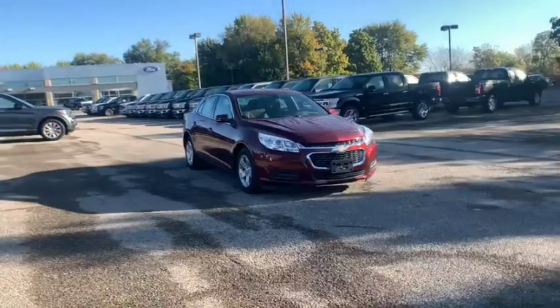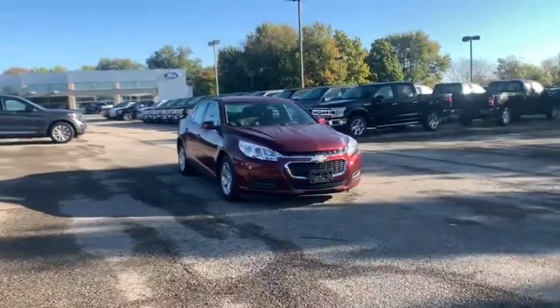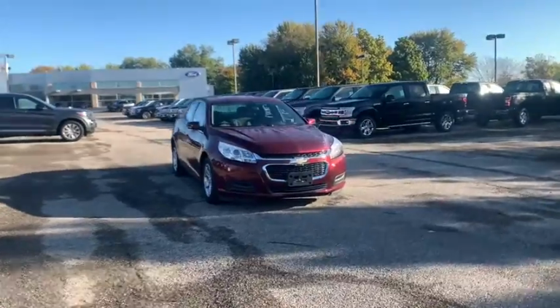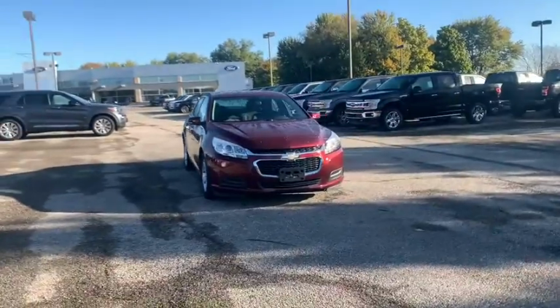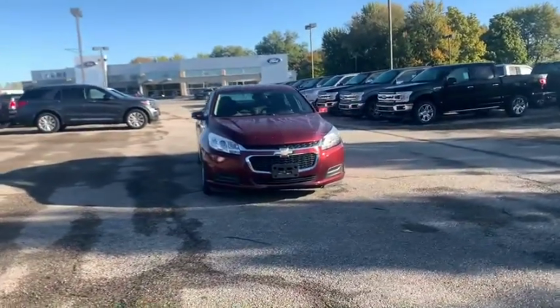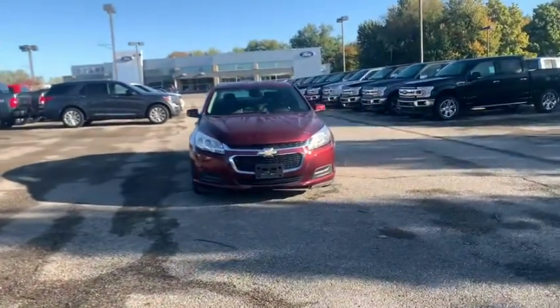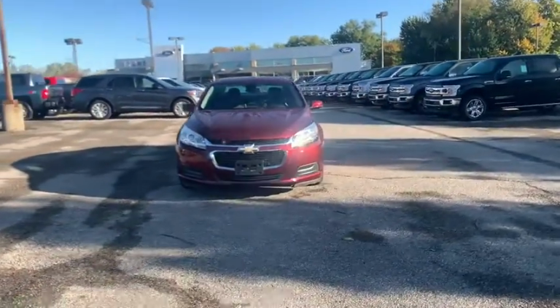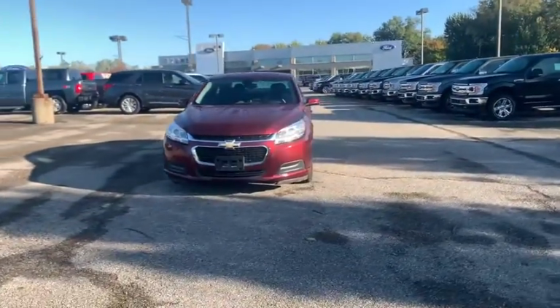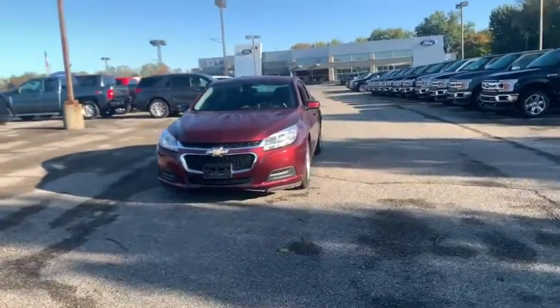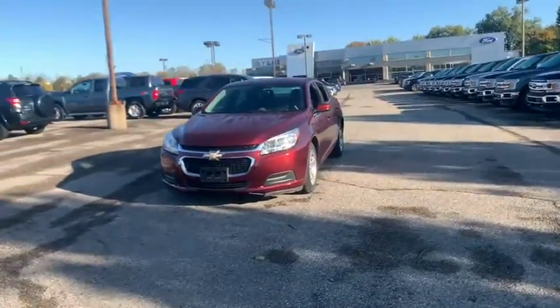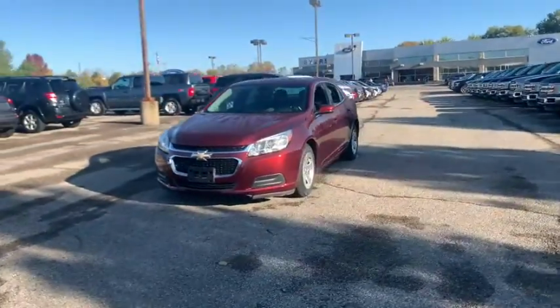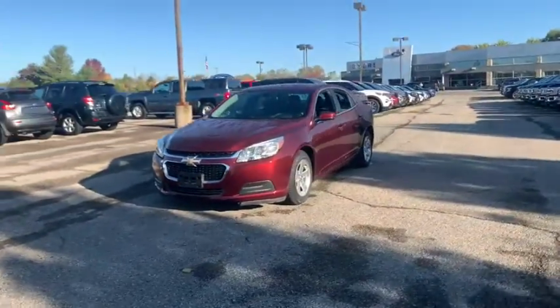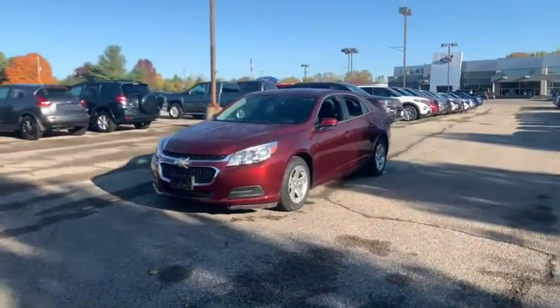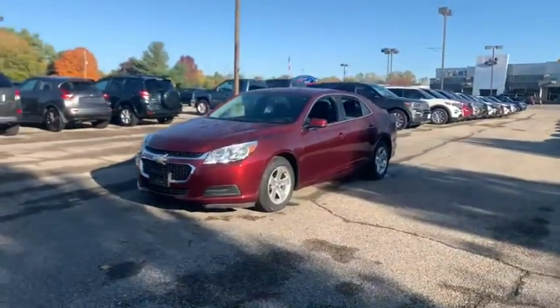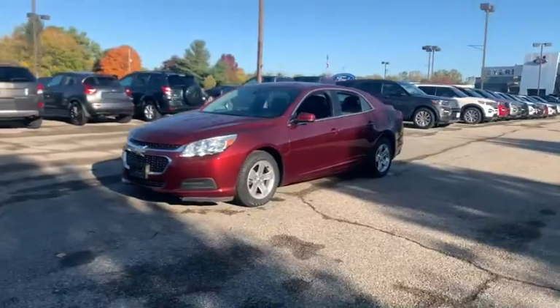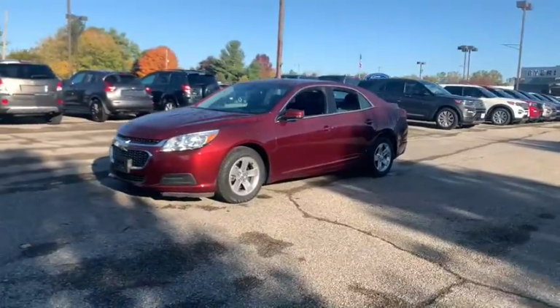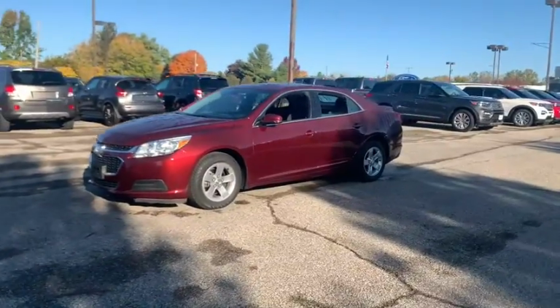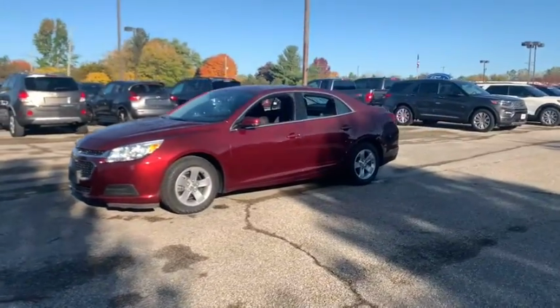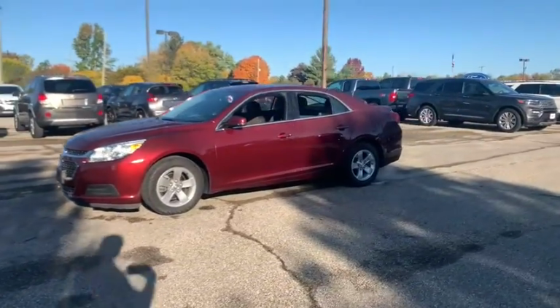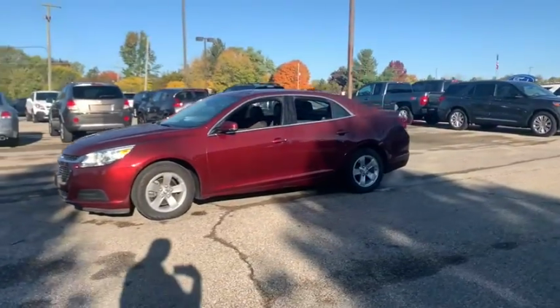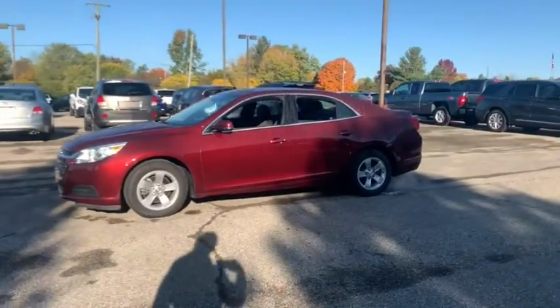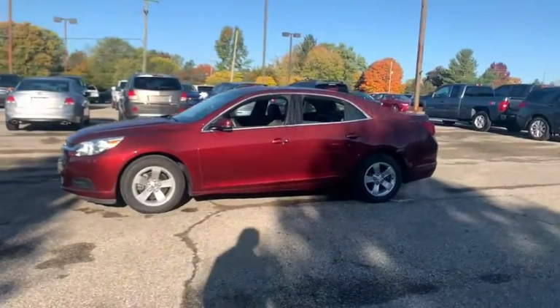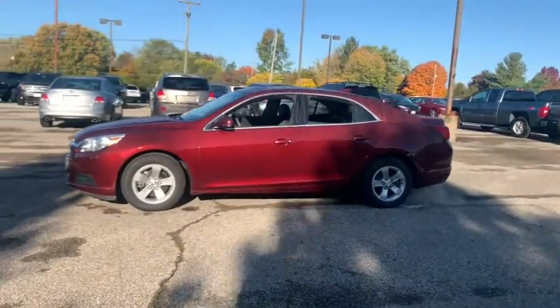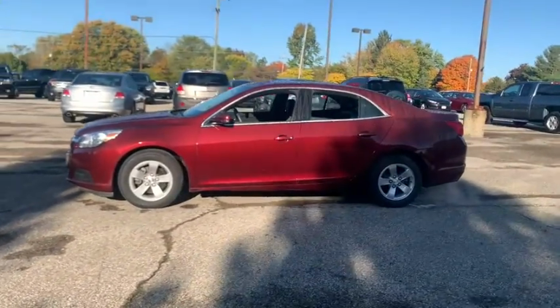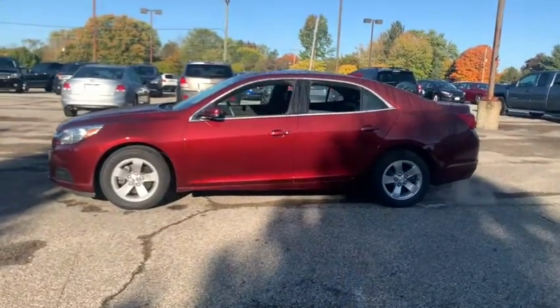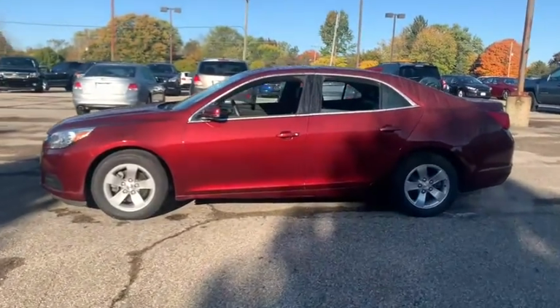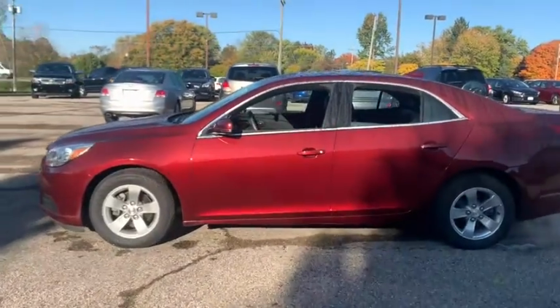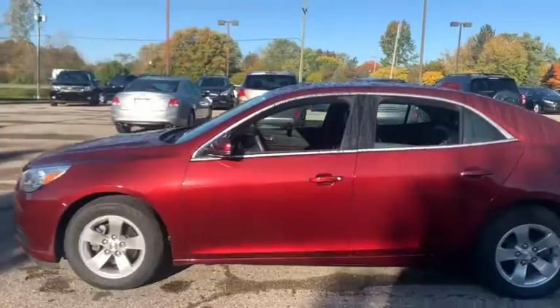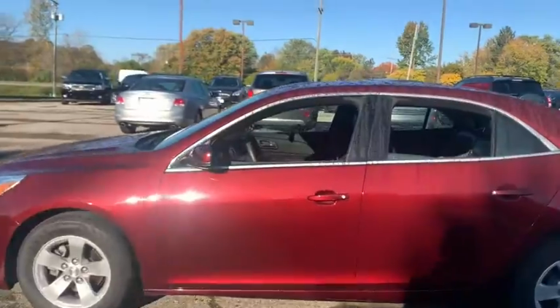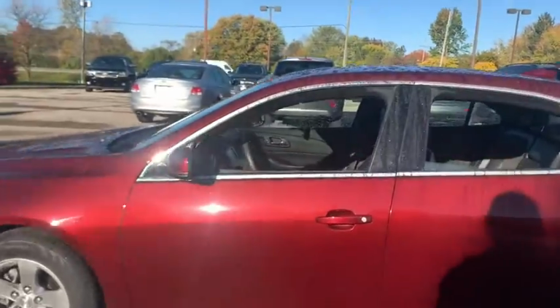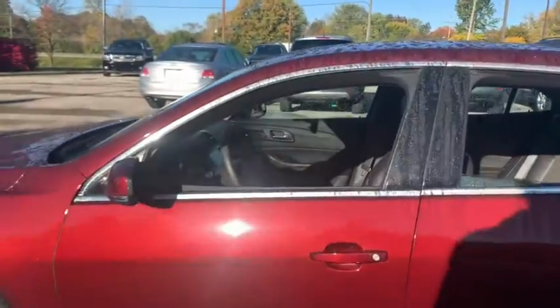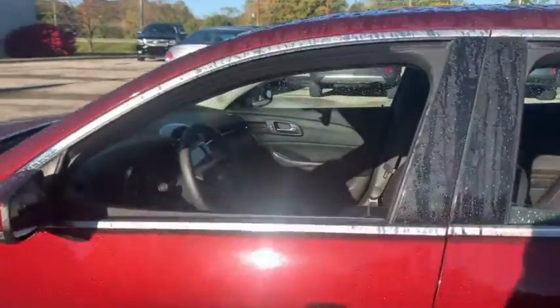We are pleased to show you the 2015 Chevrolet Malibu, a combination of performance and fuel economy. The Malibu is a great commuting car. This vehicle has less than 50,000 miles.